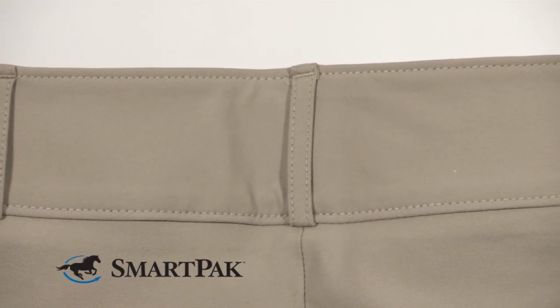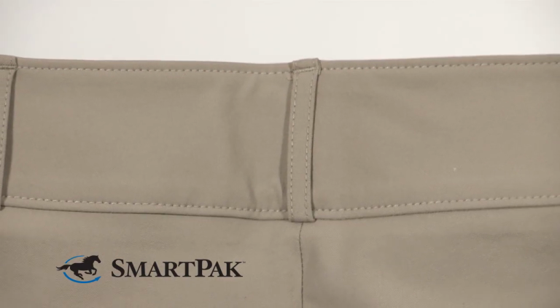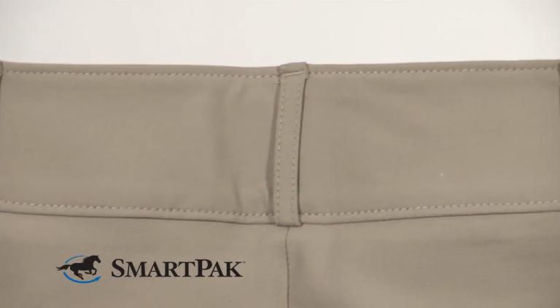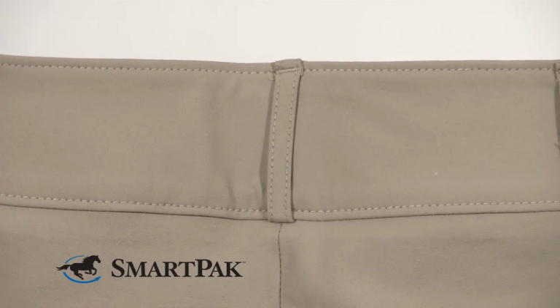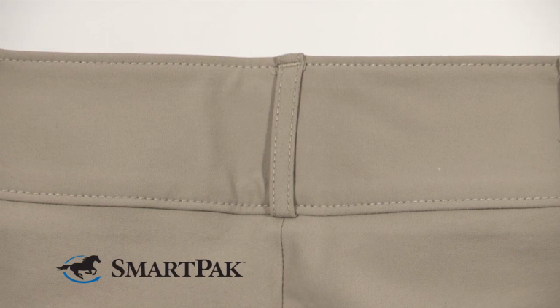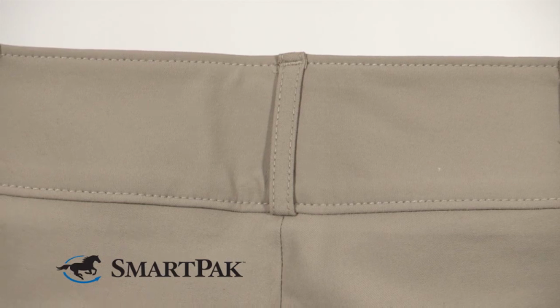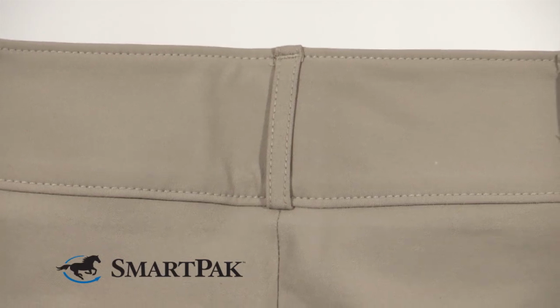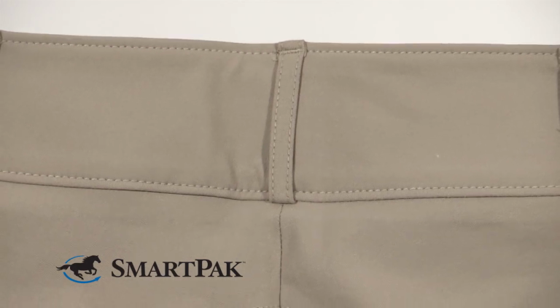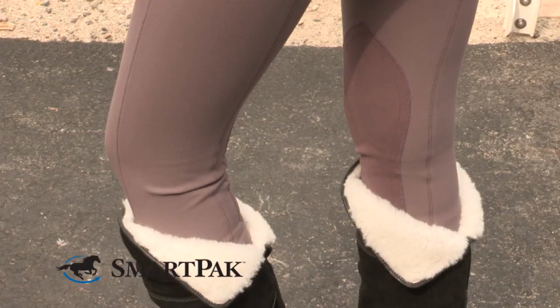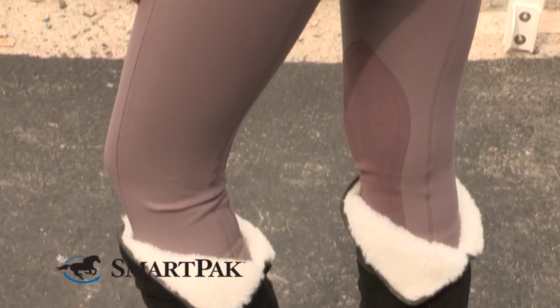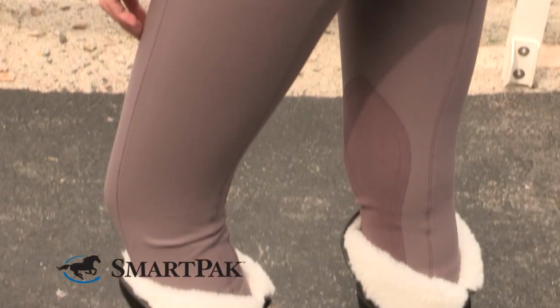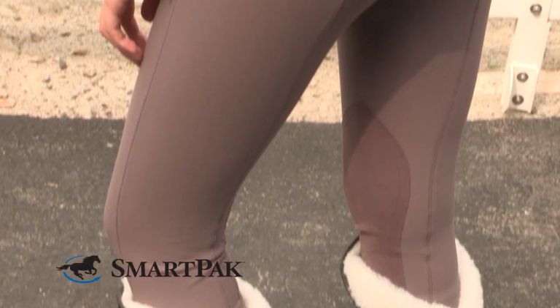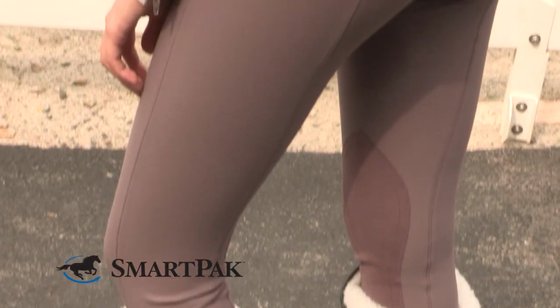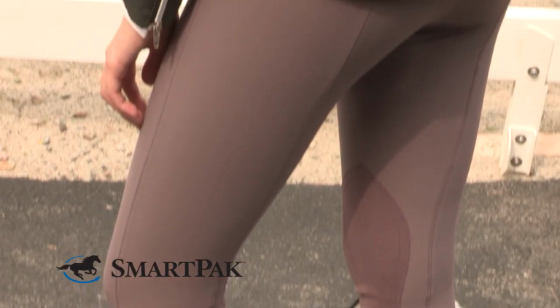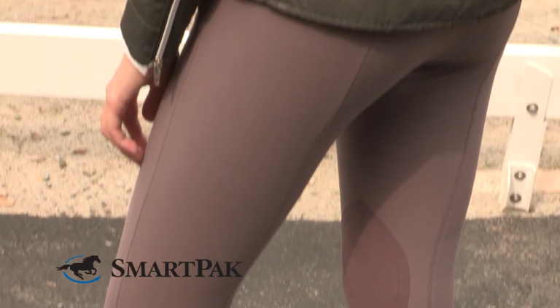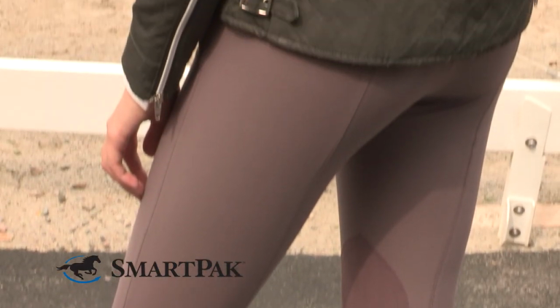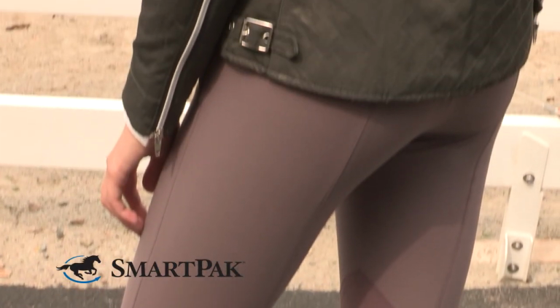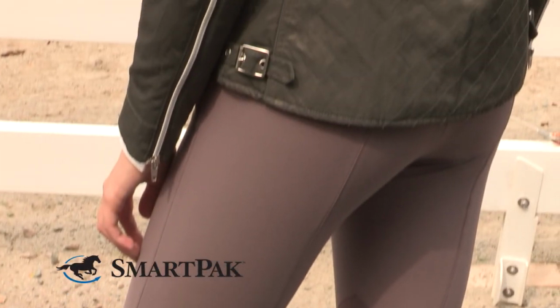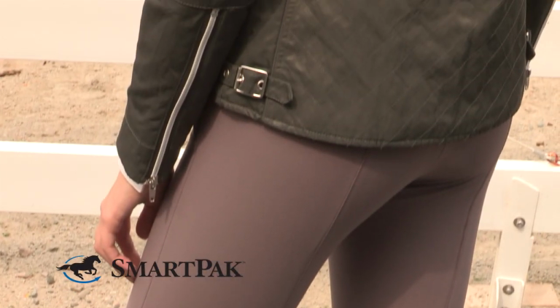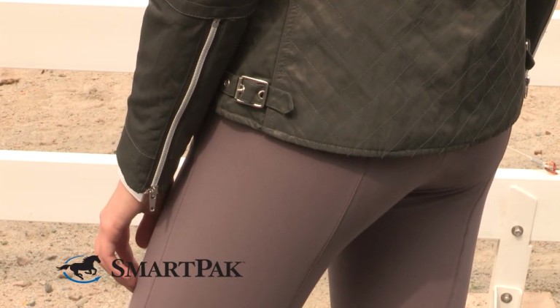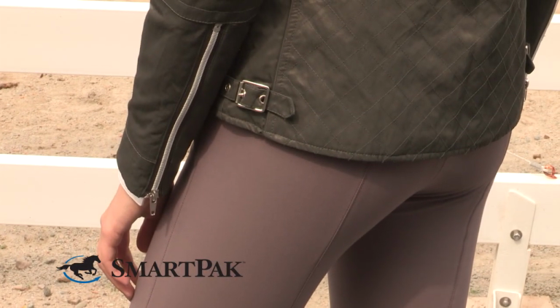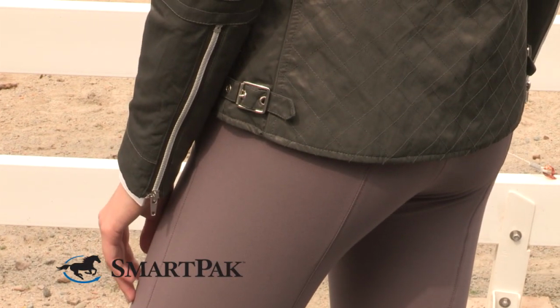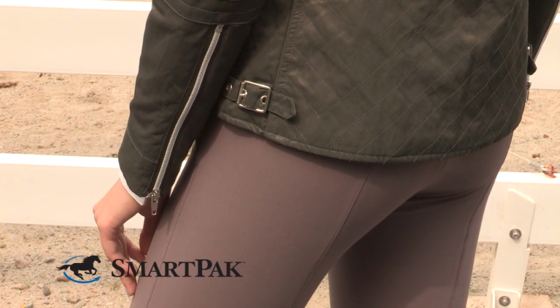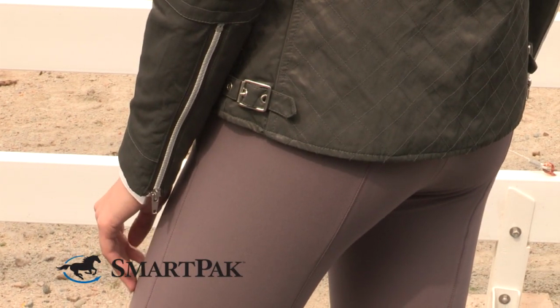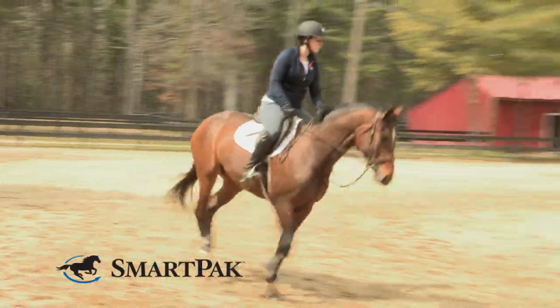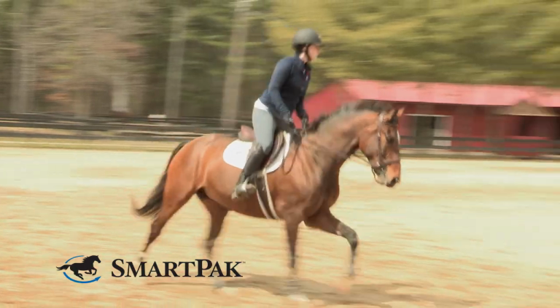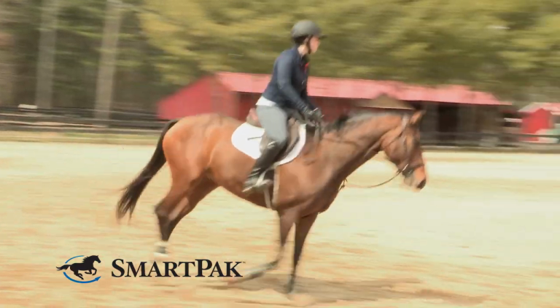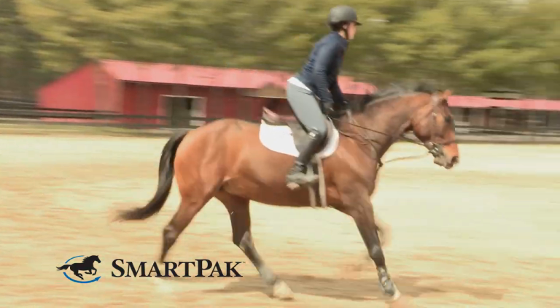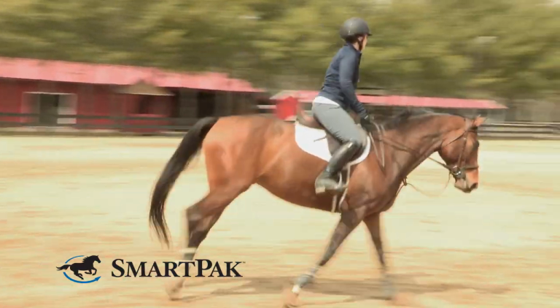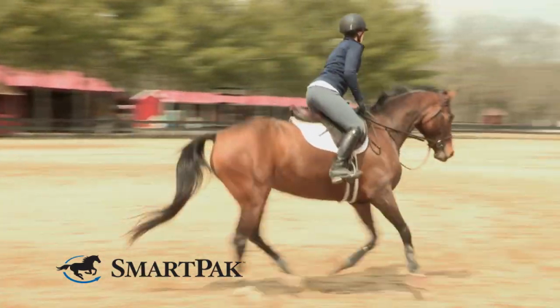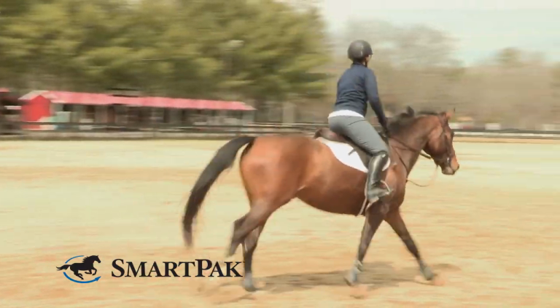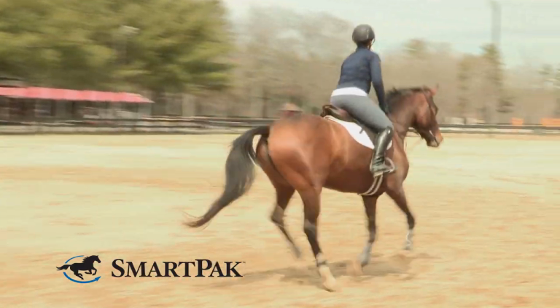The tan is the traditional color for showing, and it comes in a lot of different colors for schooling. Some of the colors you may want to wash inside out to prevent fading.